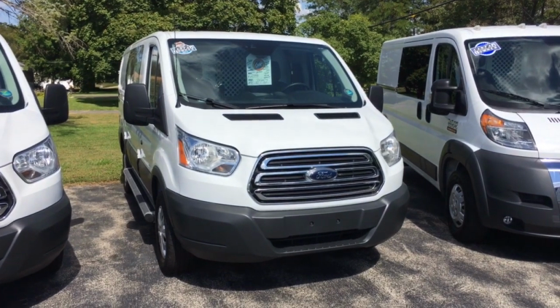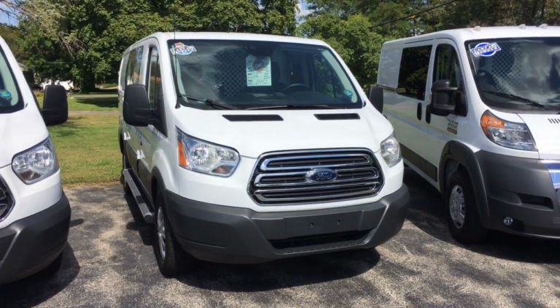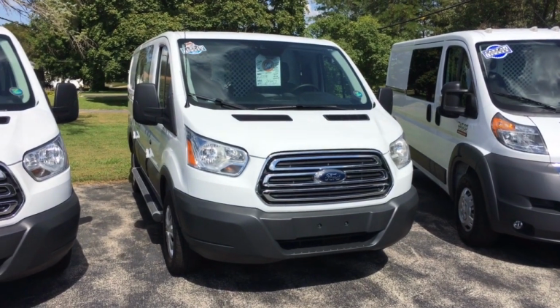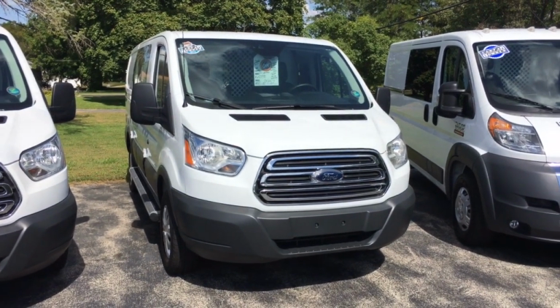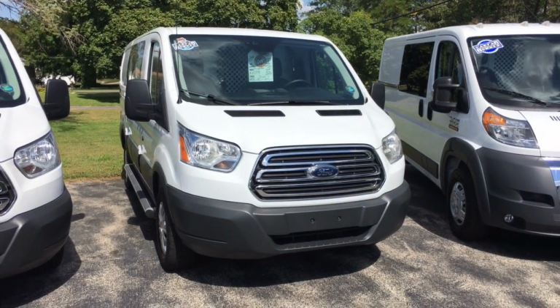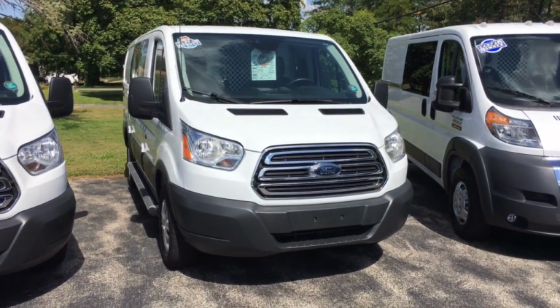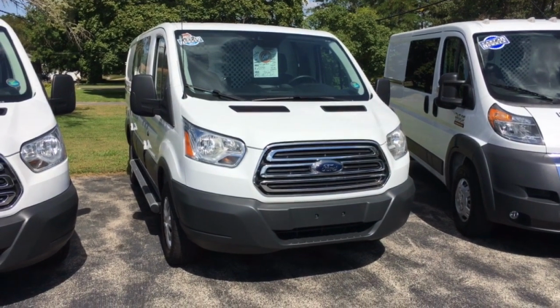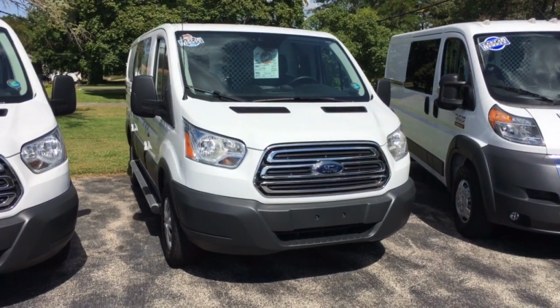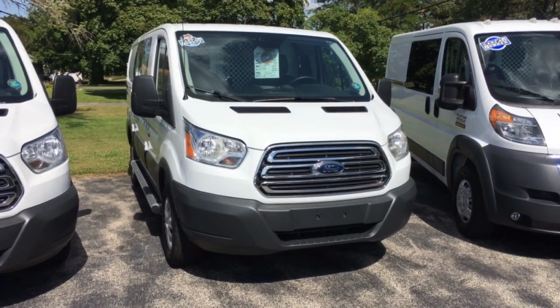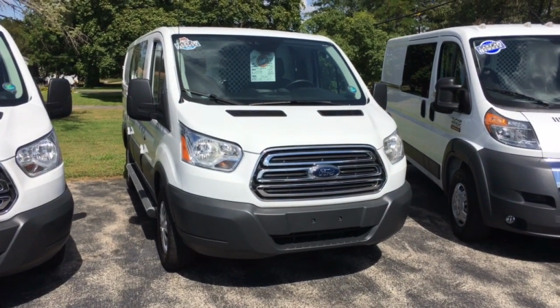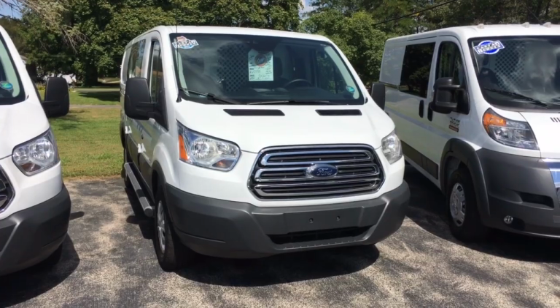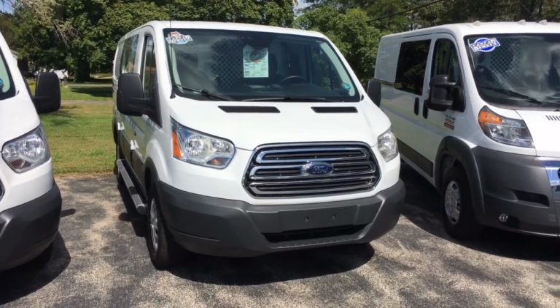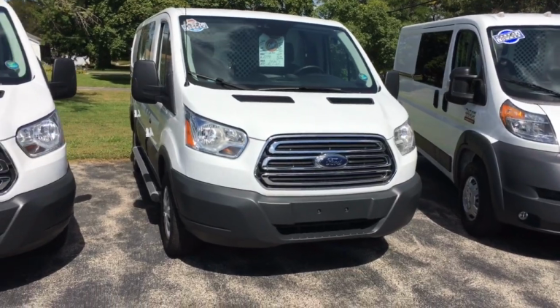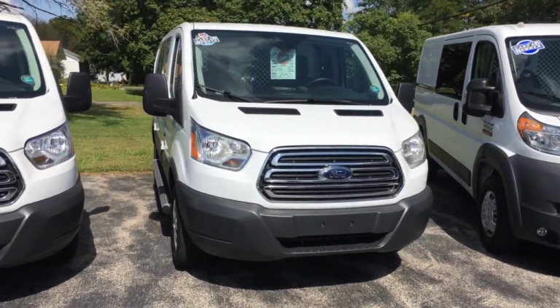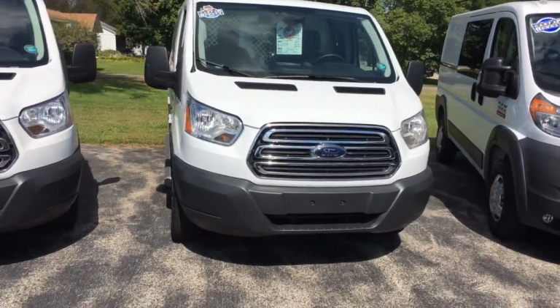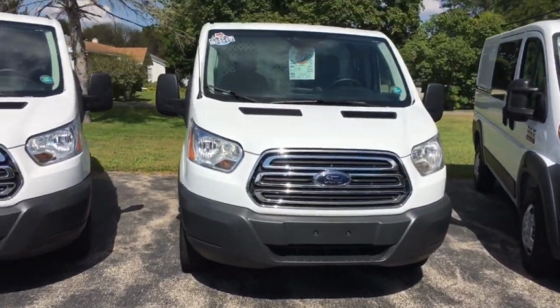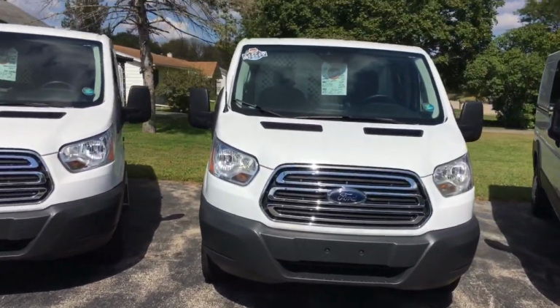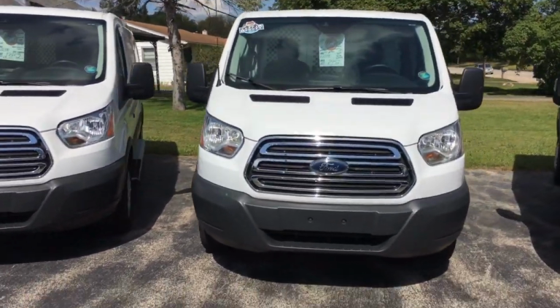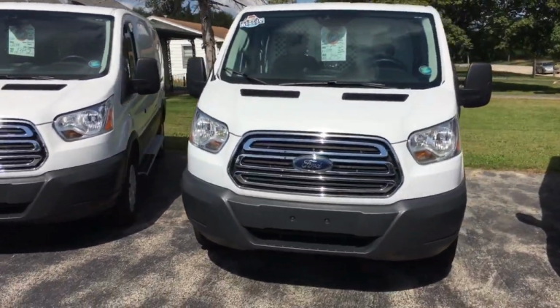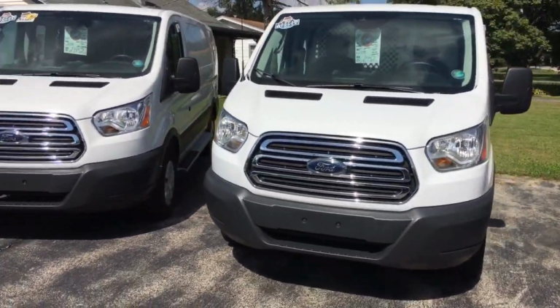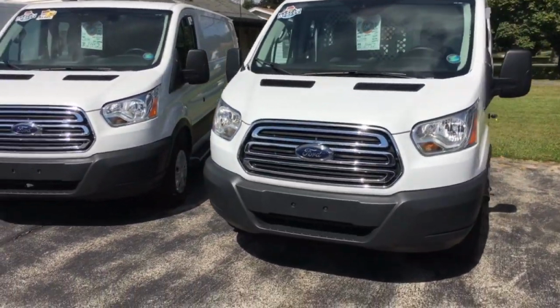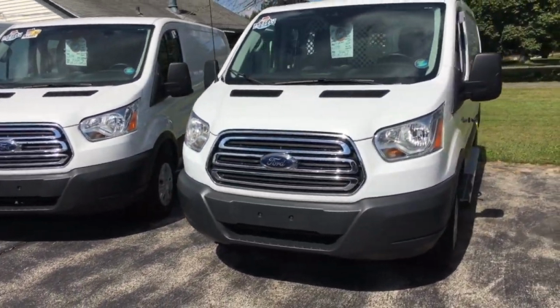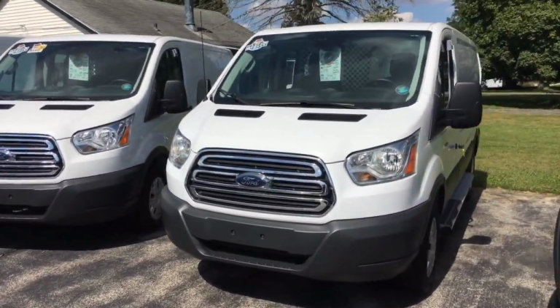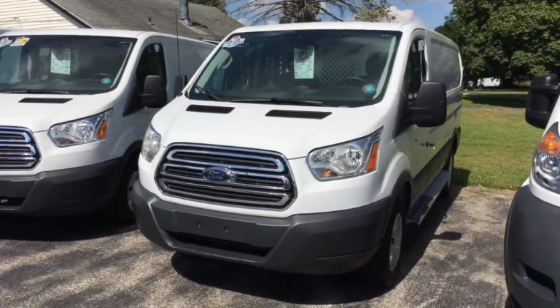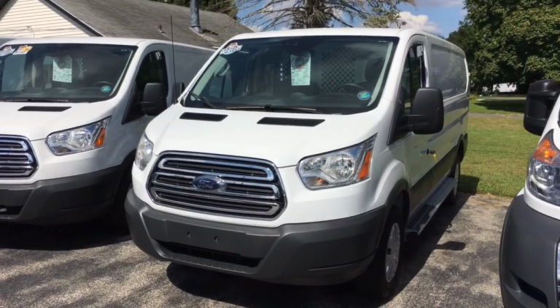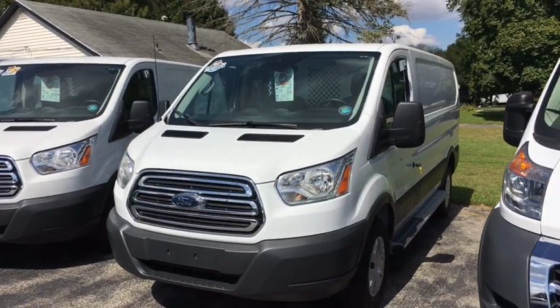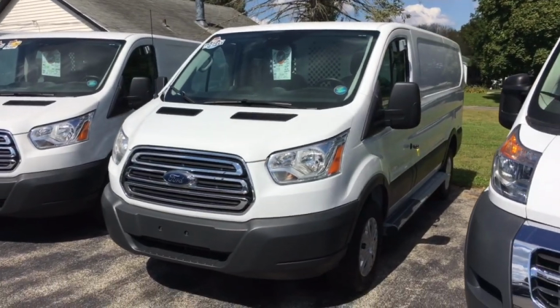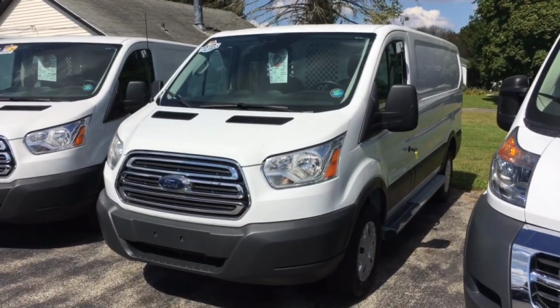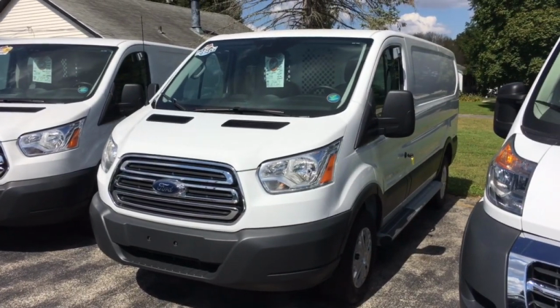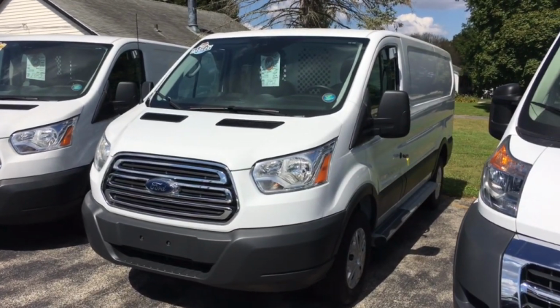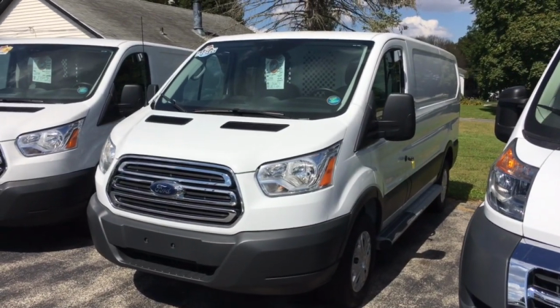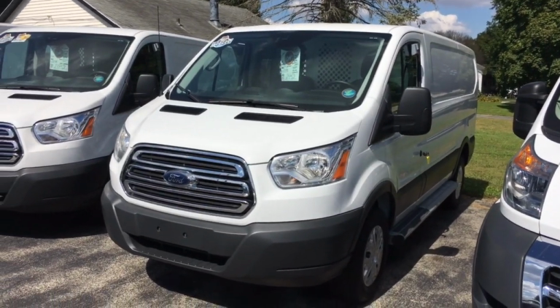Hey Grant, thanks for your call this afternoon. This is Tim at JH Barco & Sons in Cedarville. This is the 2016 Ford Transit cargo van that we've been chatting about.